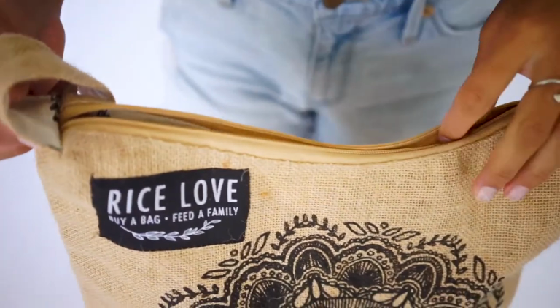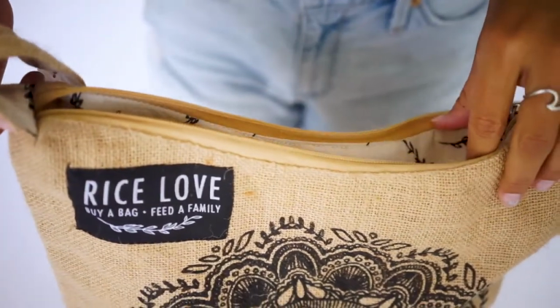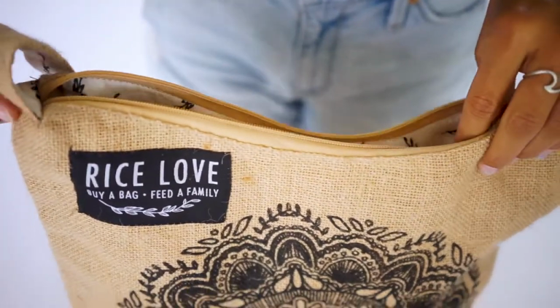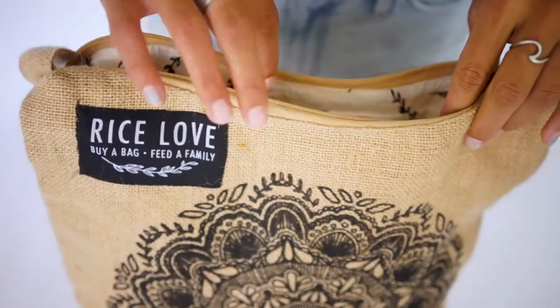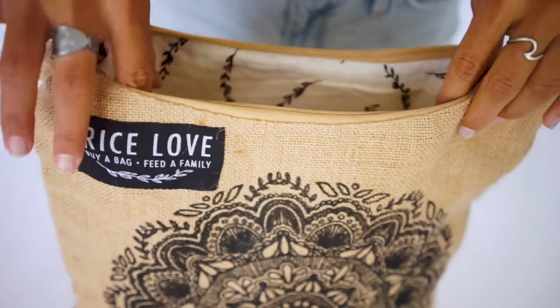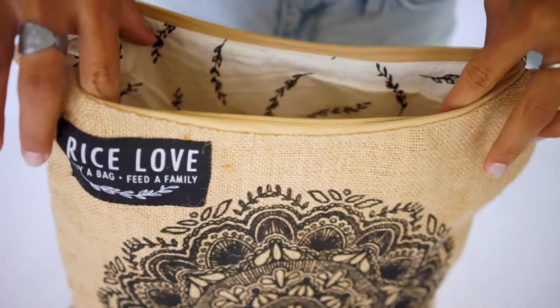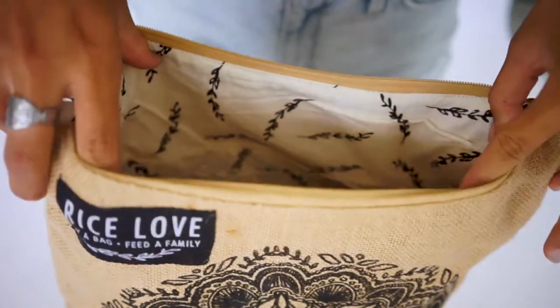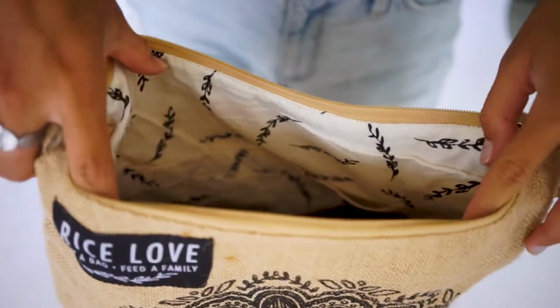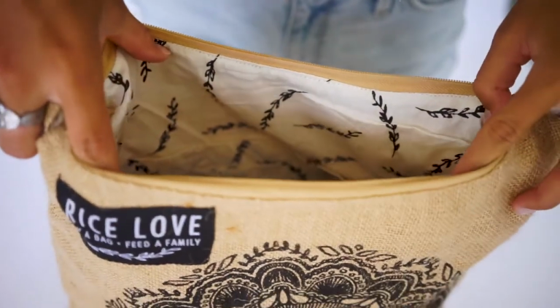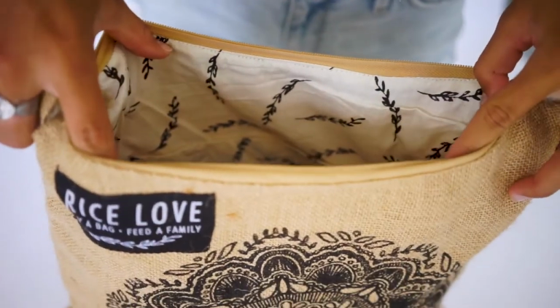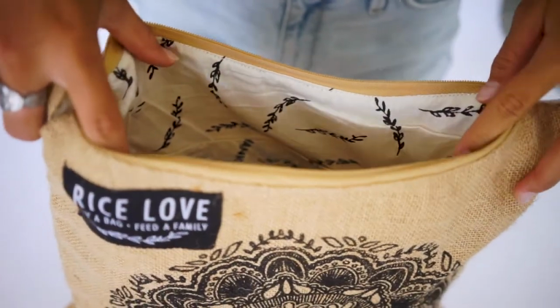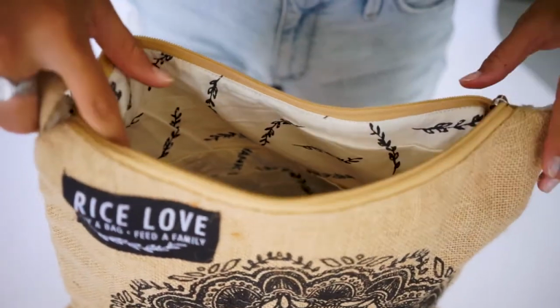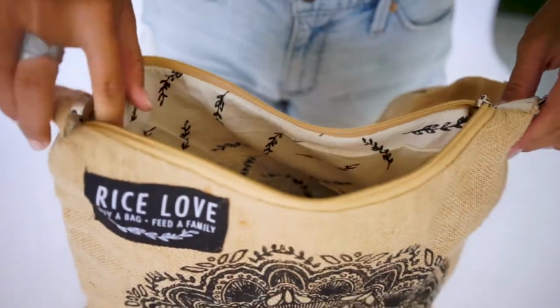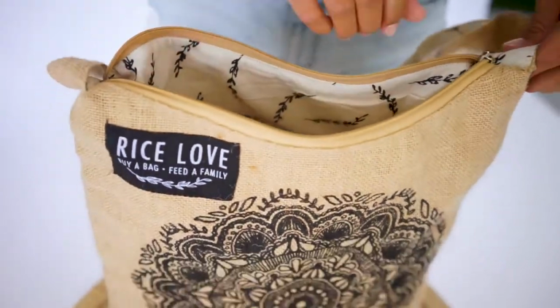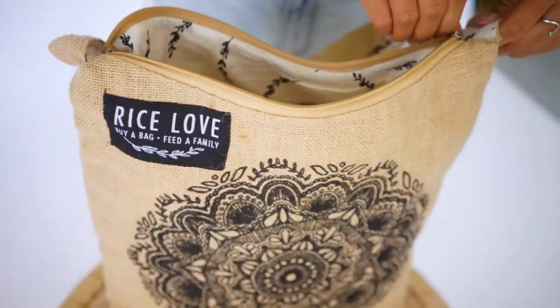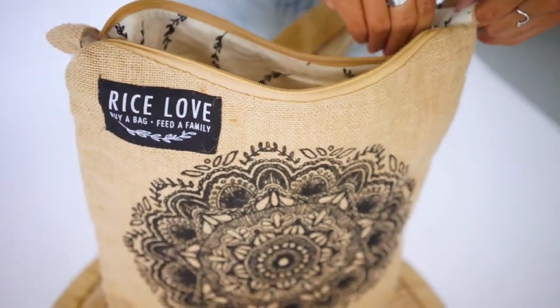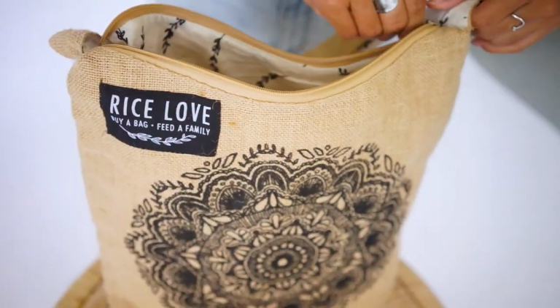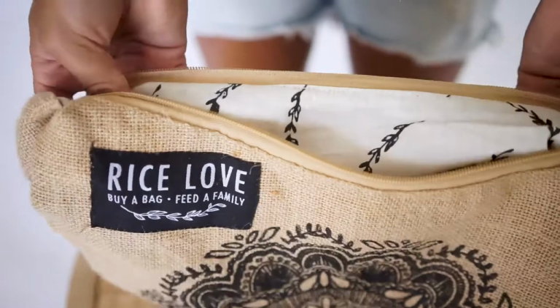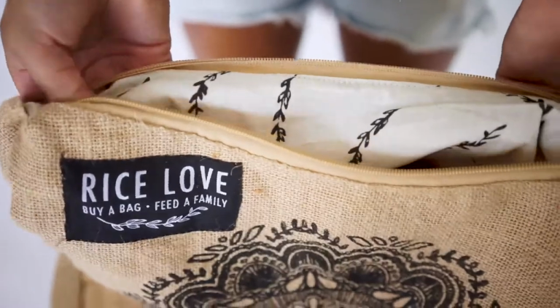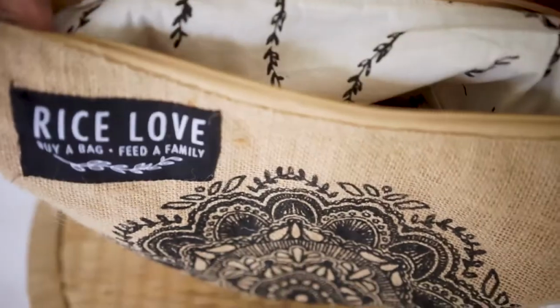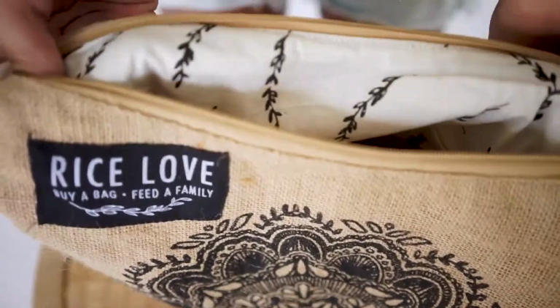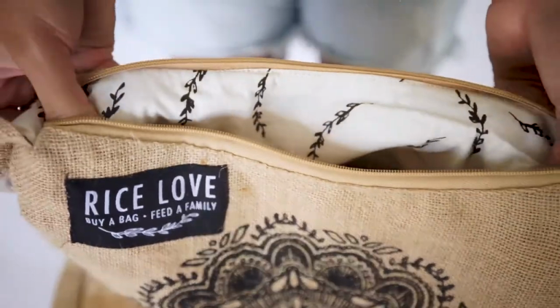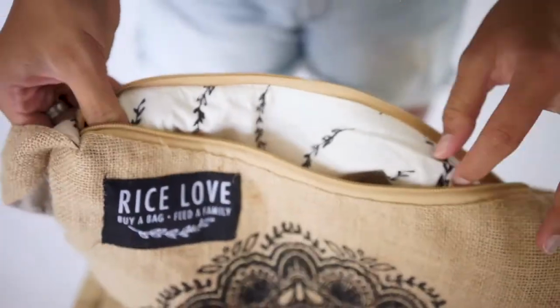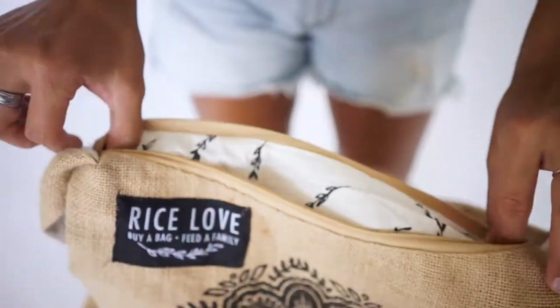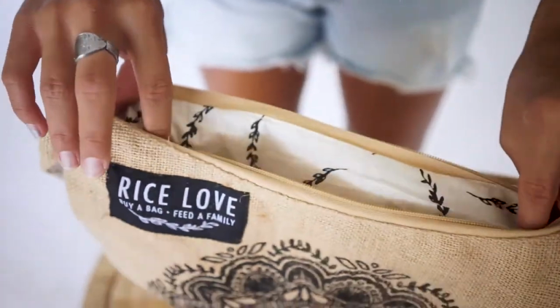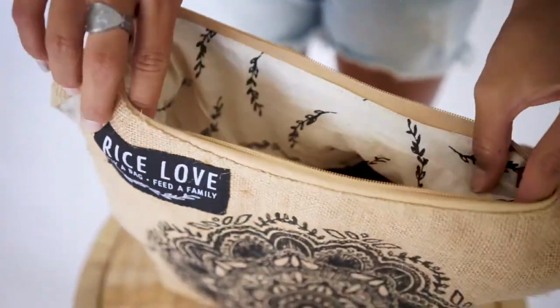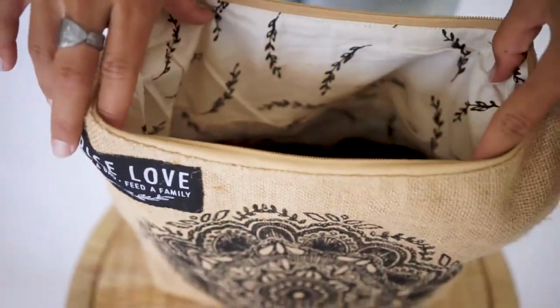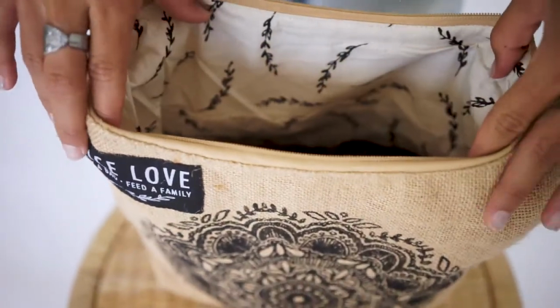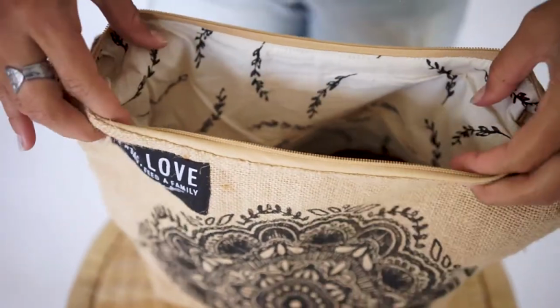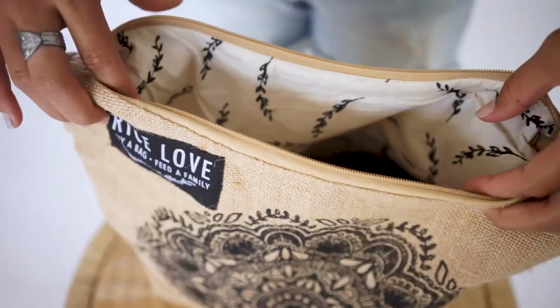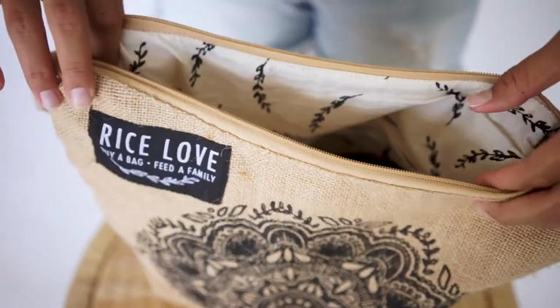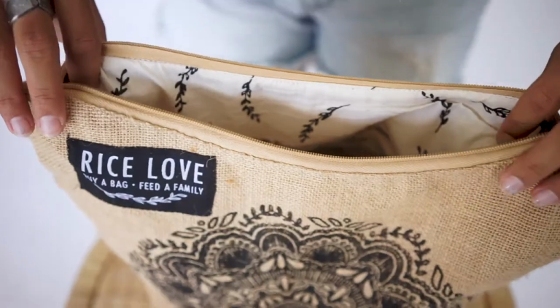The crossbody bags are made from jute, which is a super environmental-friendly, fast-growing plant that is biodegradable. This is a pocket inside for your phone, and a cute rice-love cotton liner inside.